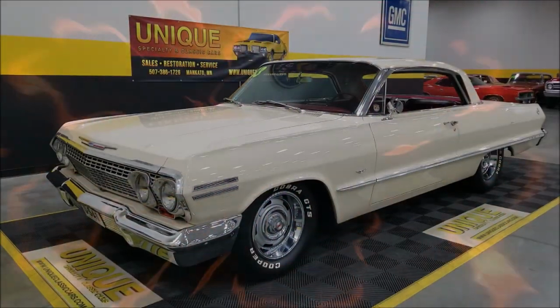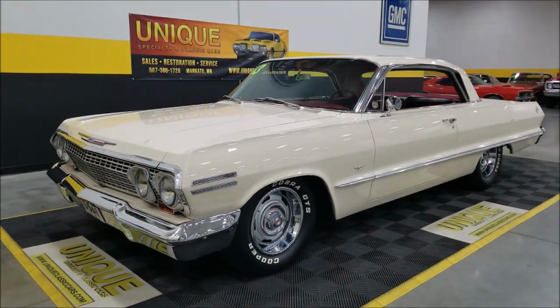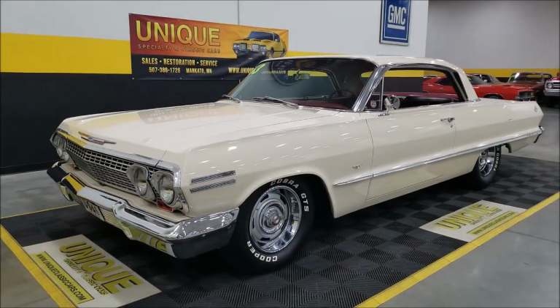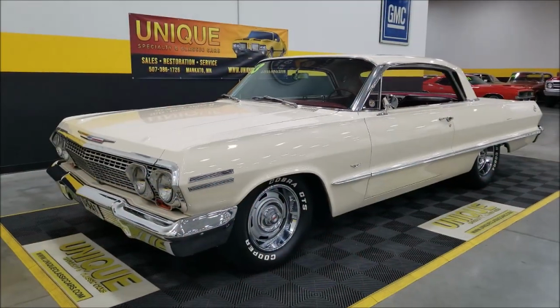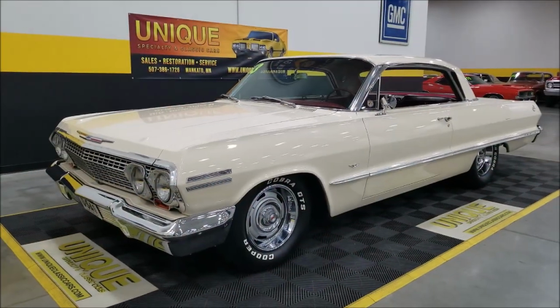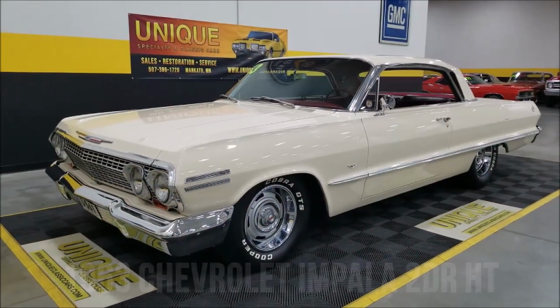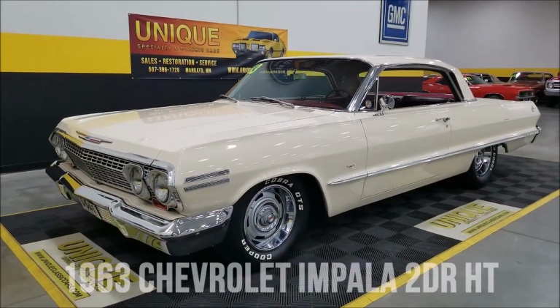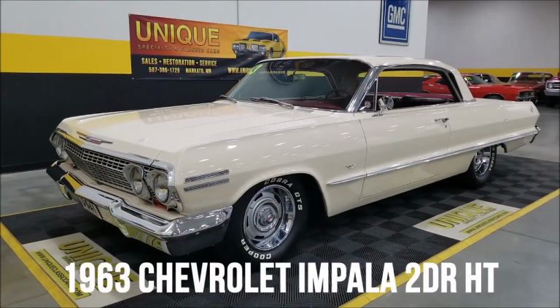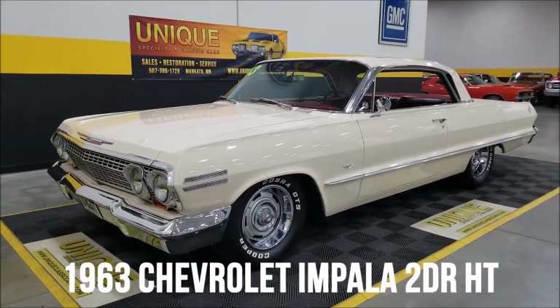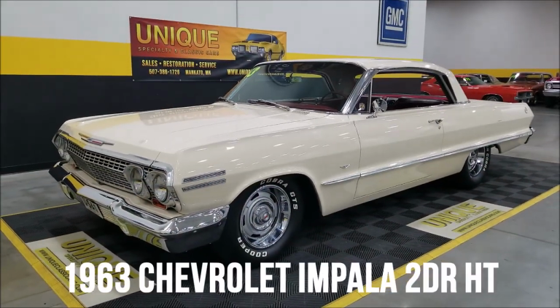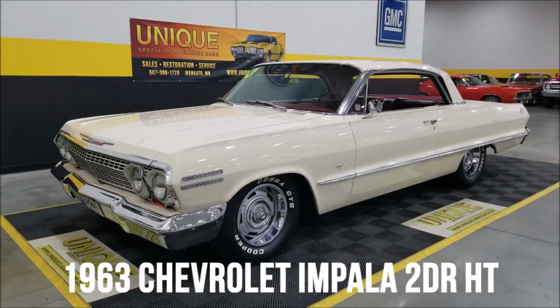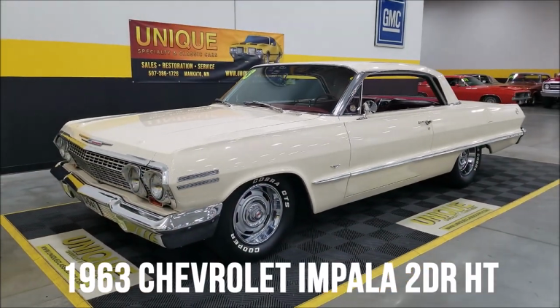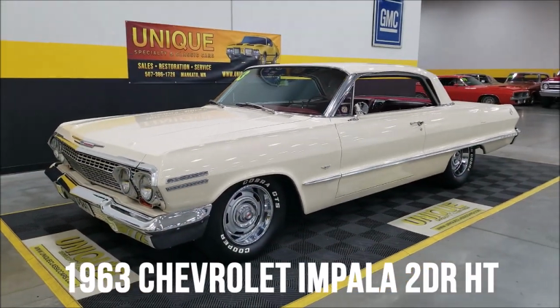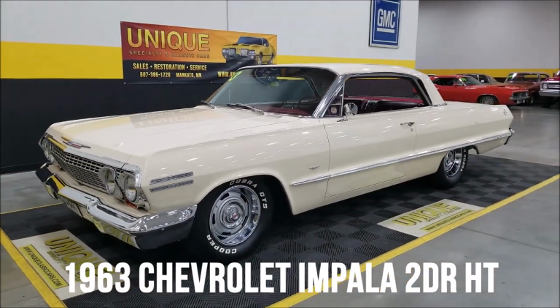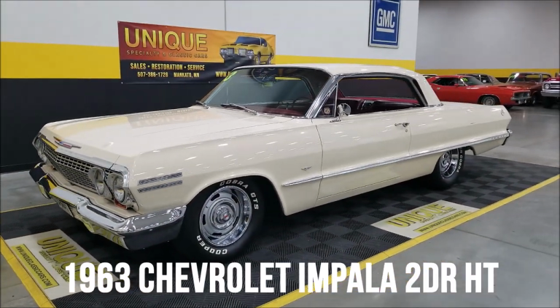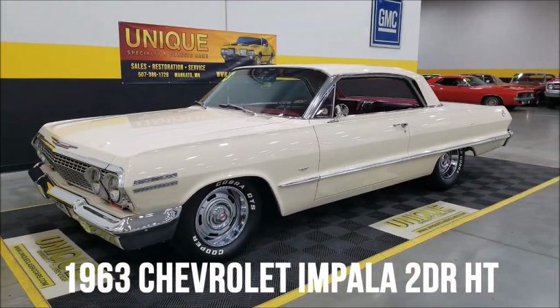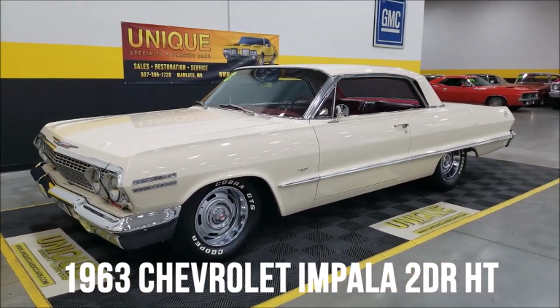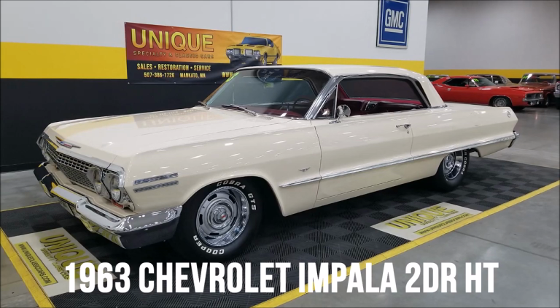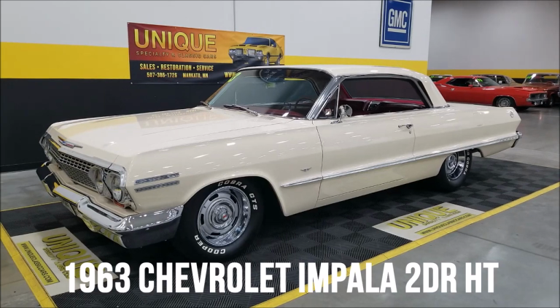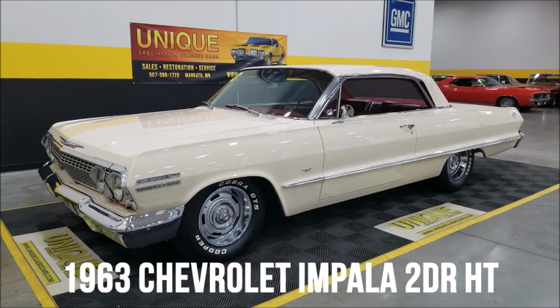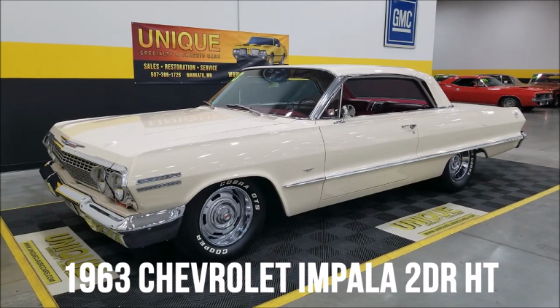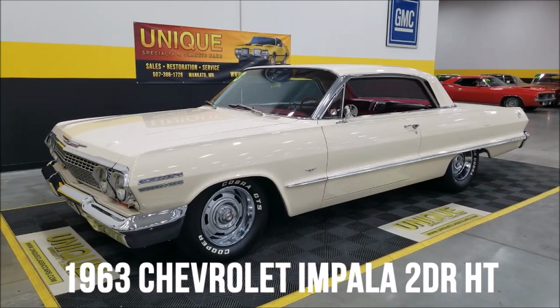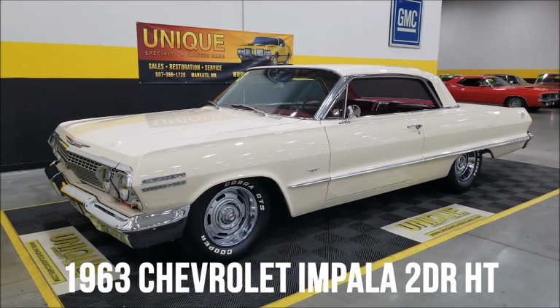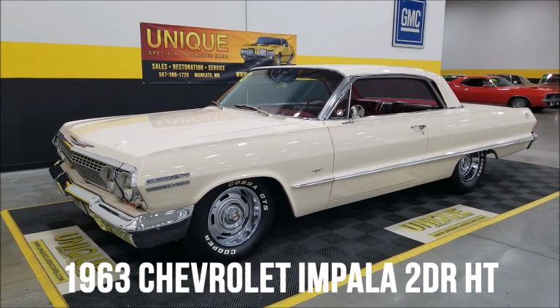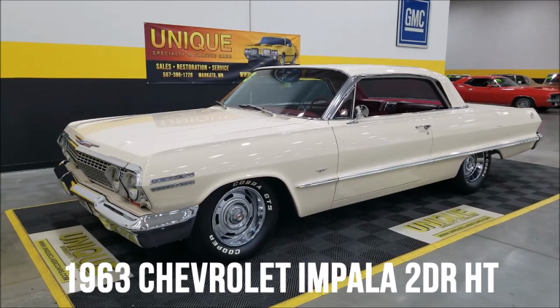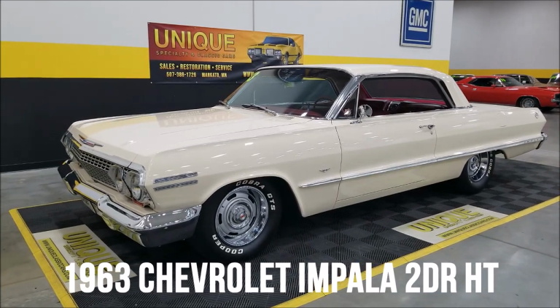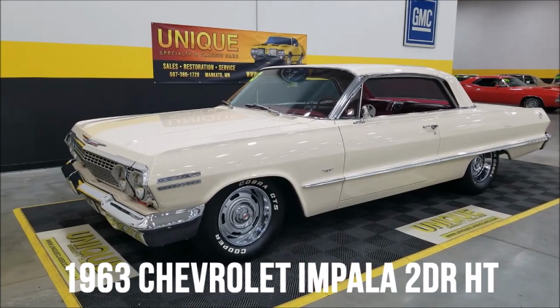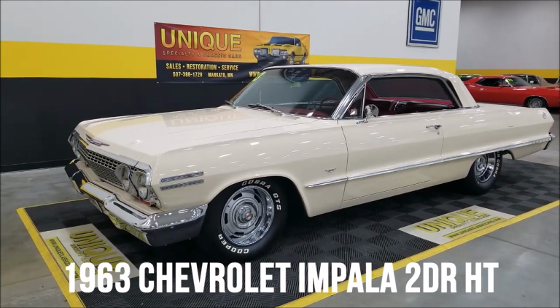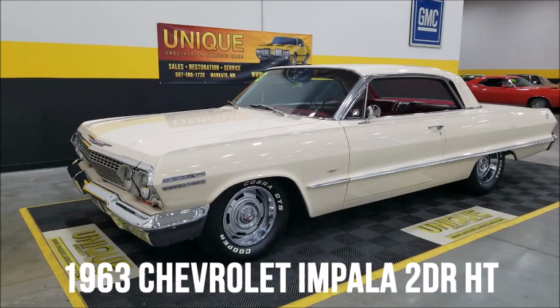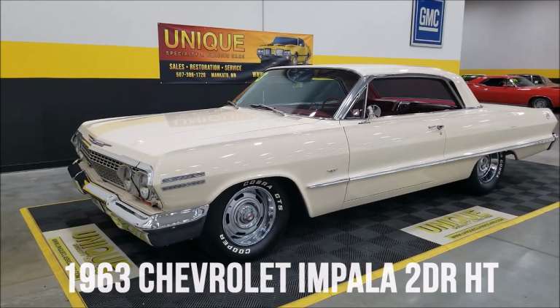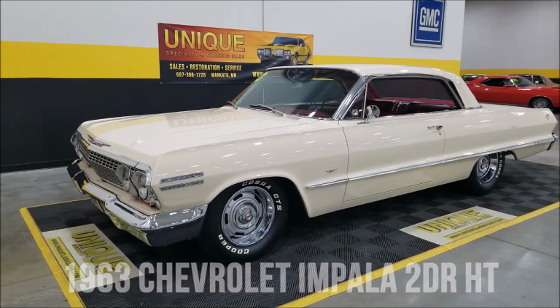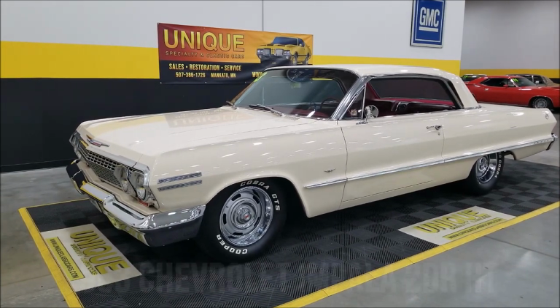Impala time here at Unique Classics. 1963 Chevrolet Impala, two-door hardtop, always known as a sport coupe.